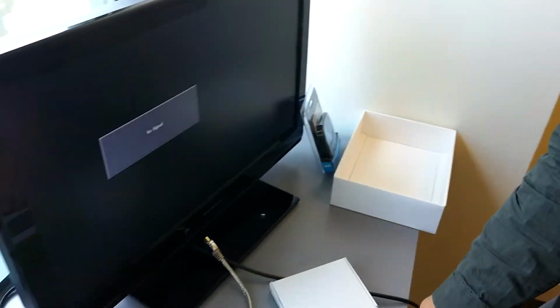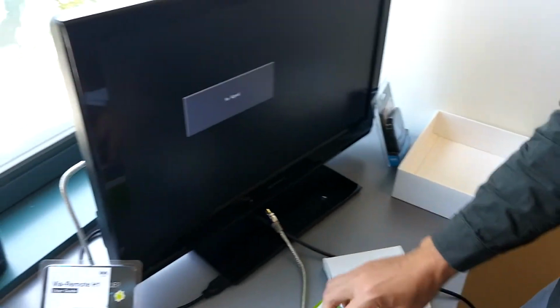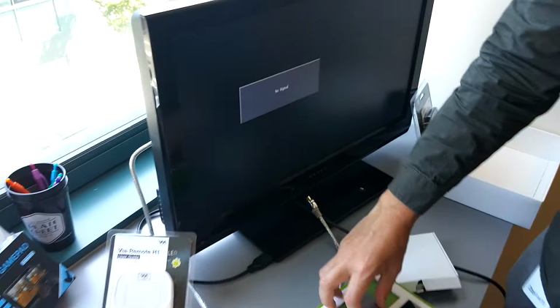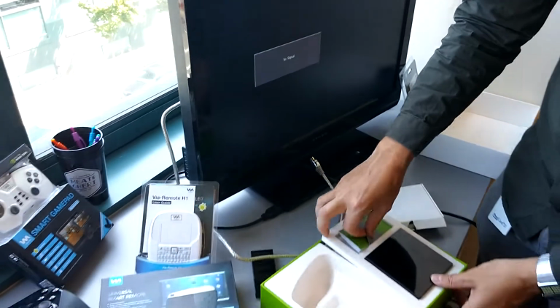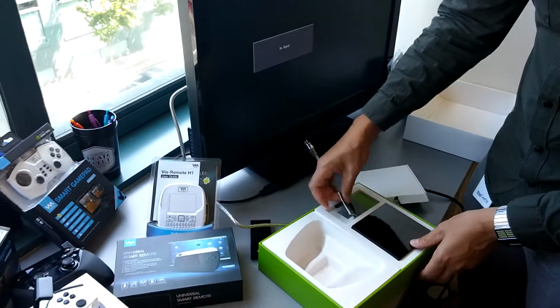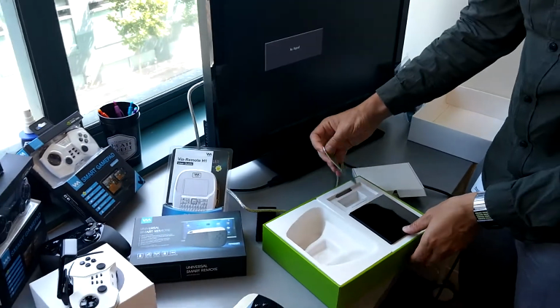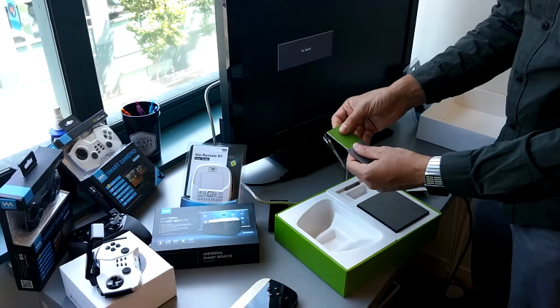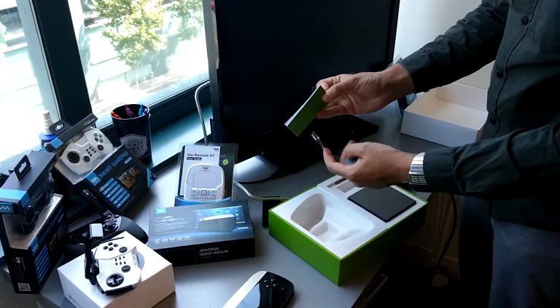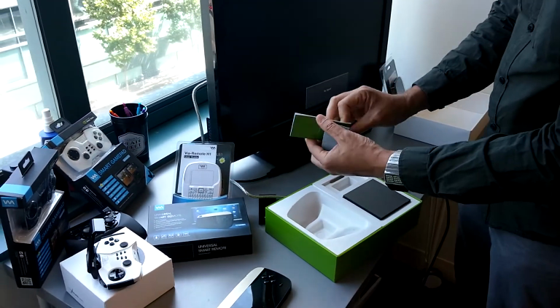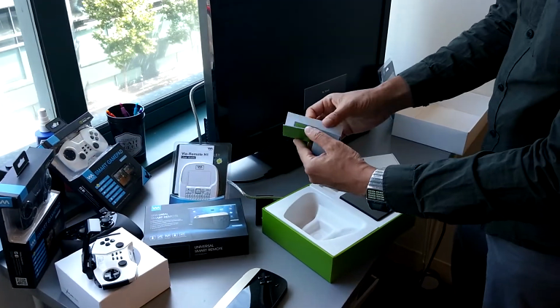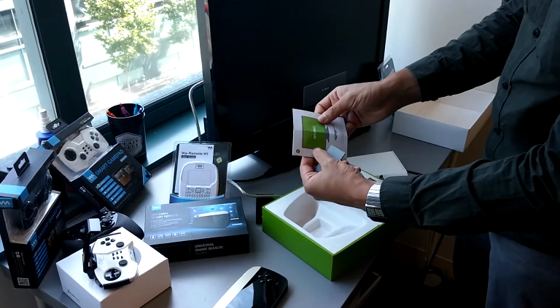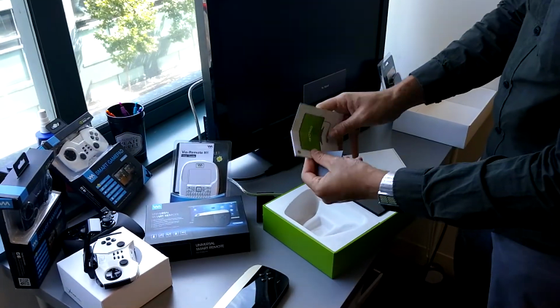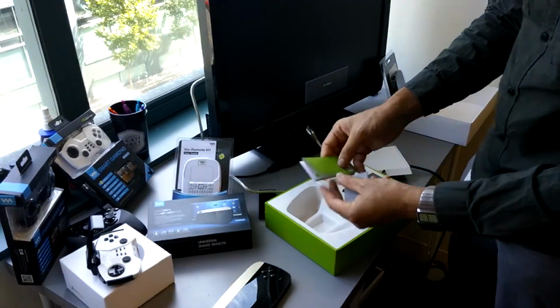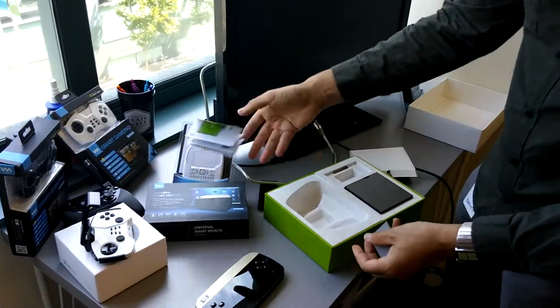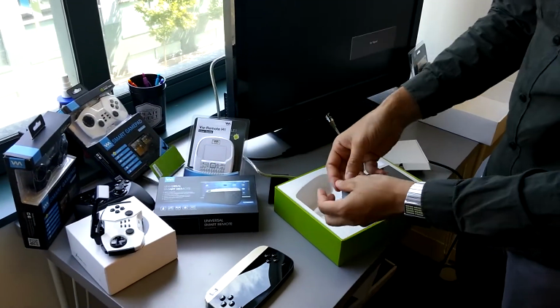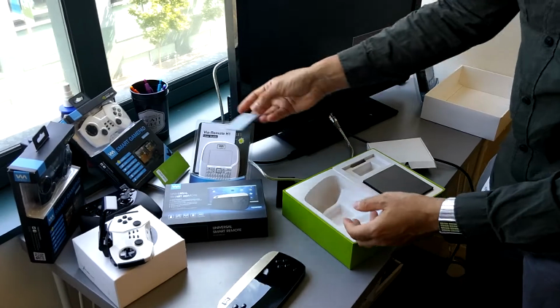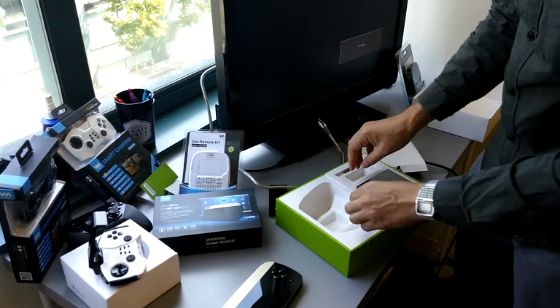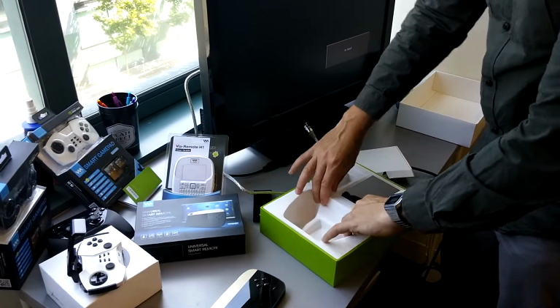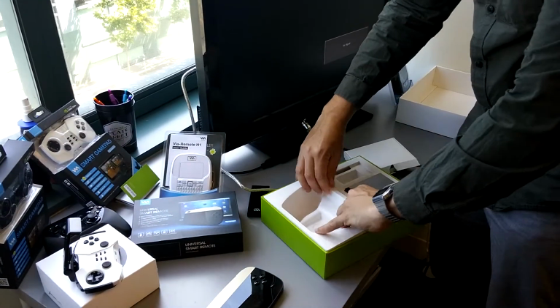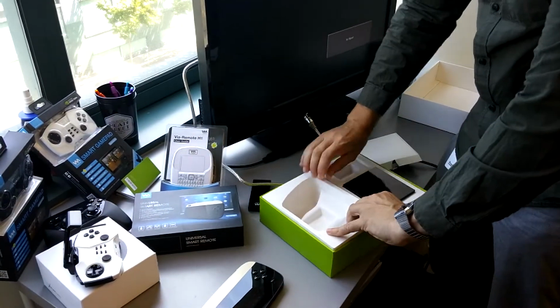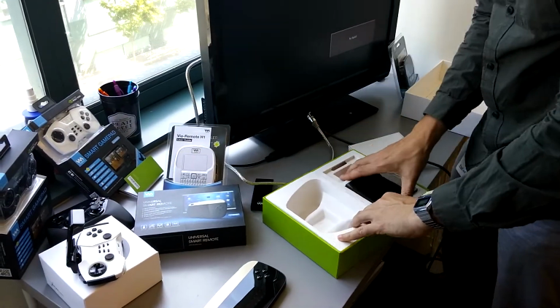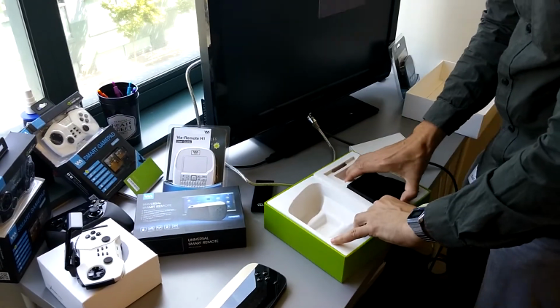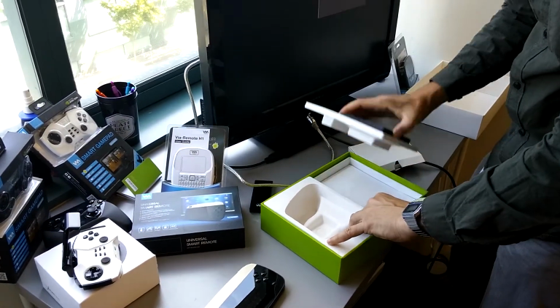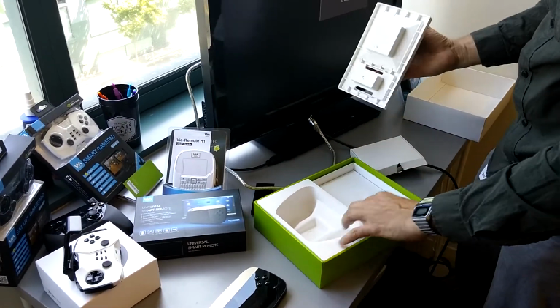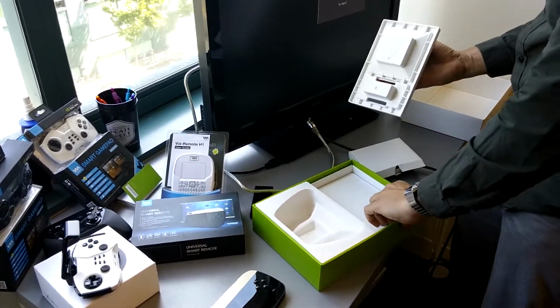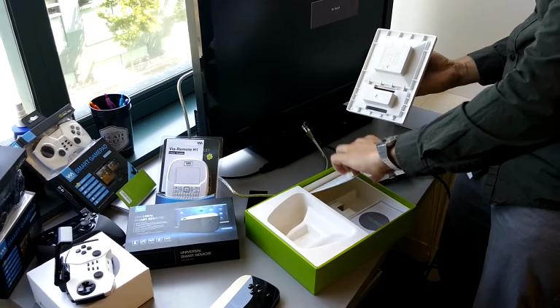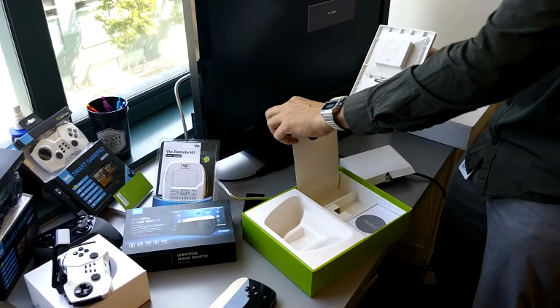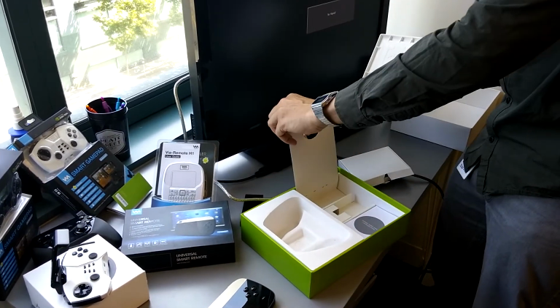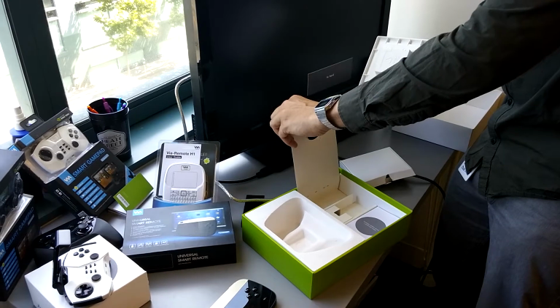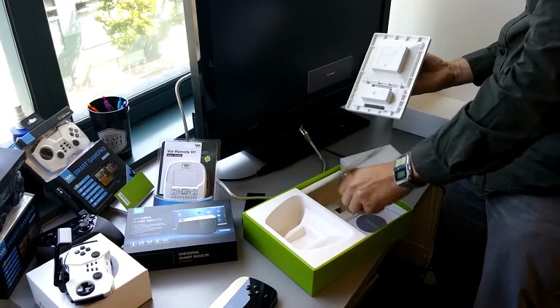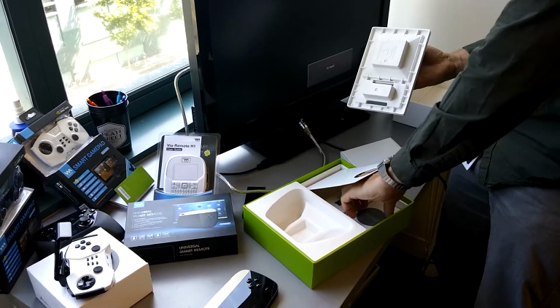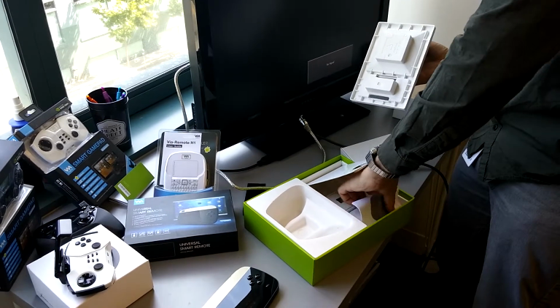What else do we have? A little bit of an instruction manual — and also a battery and more instructions.